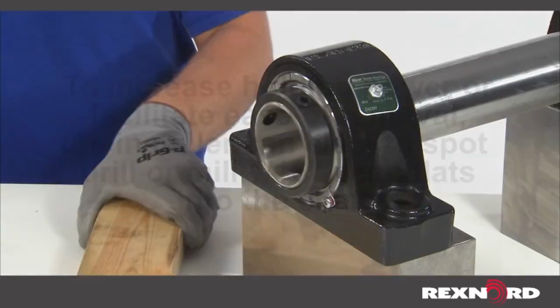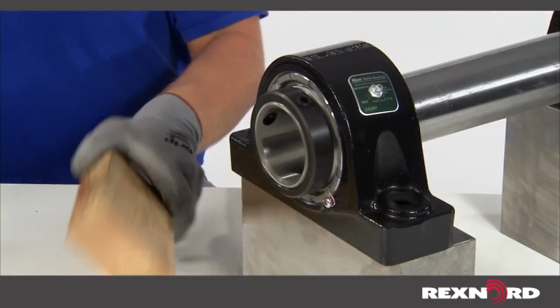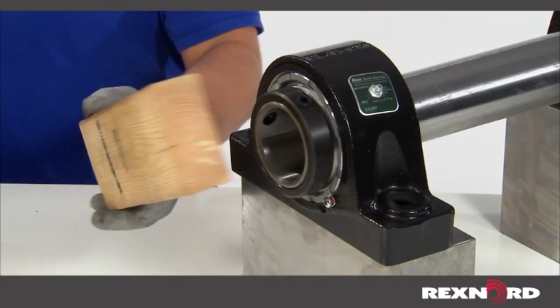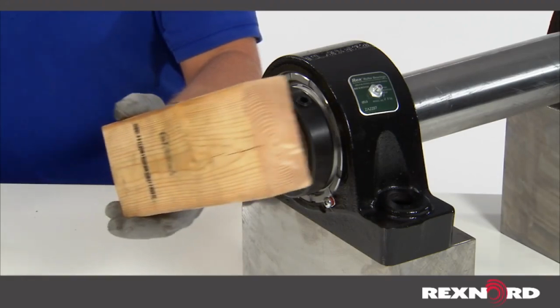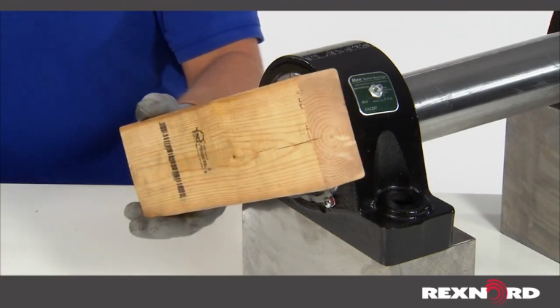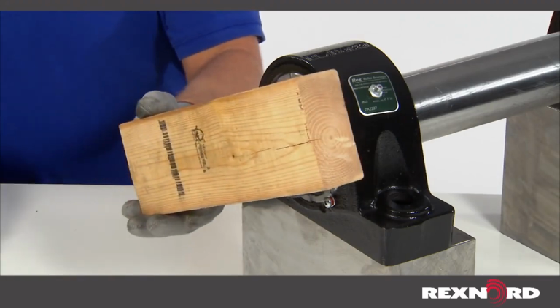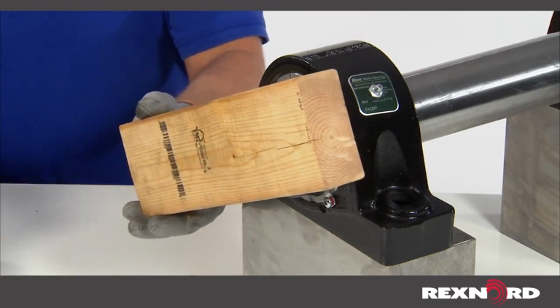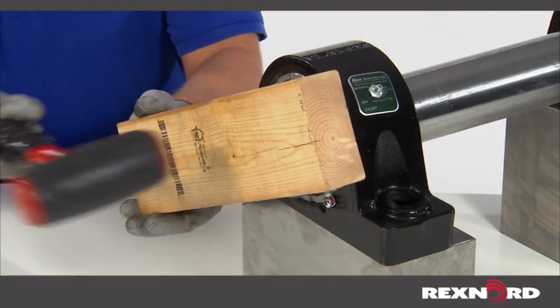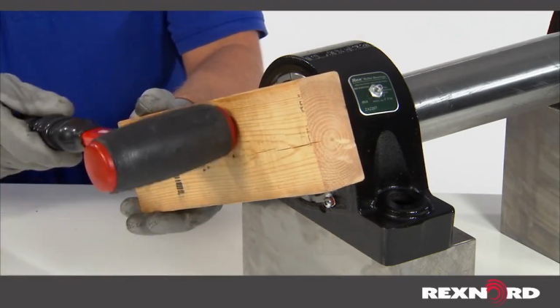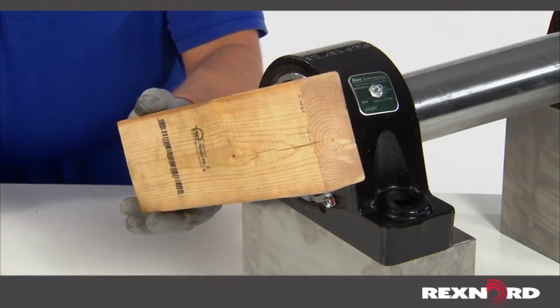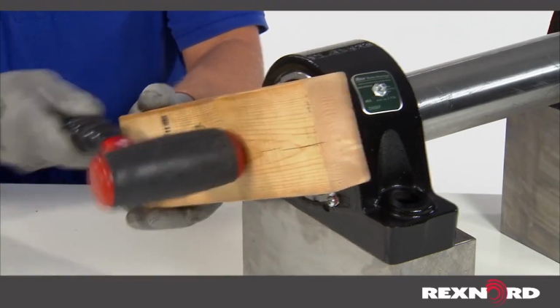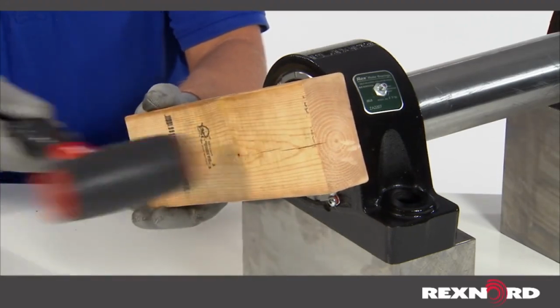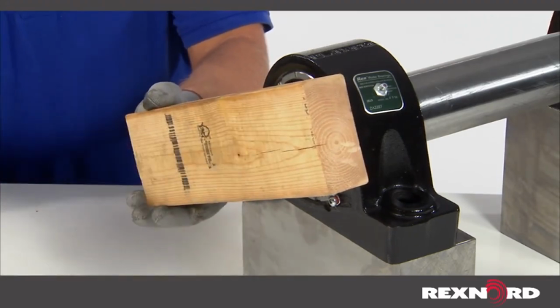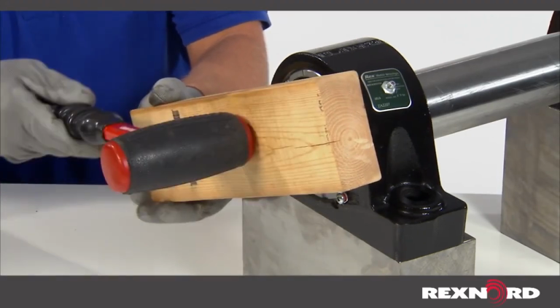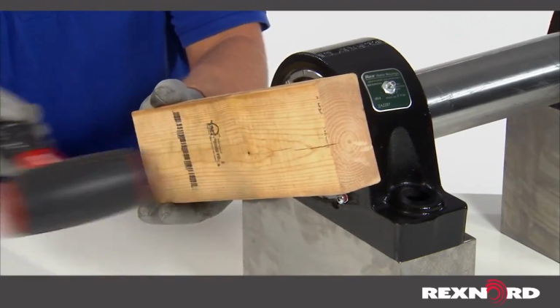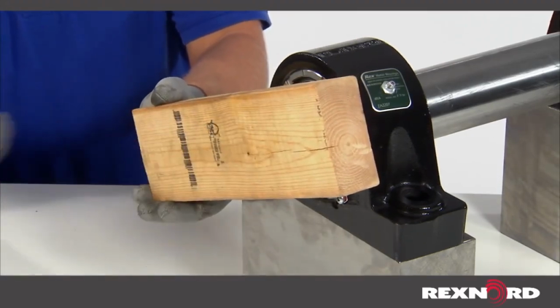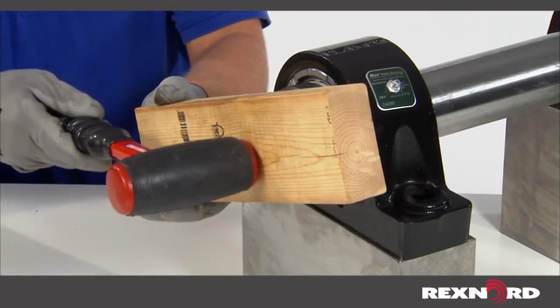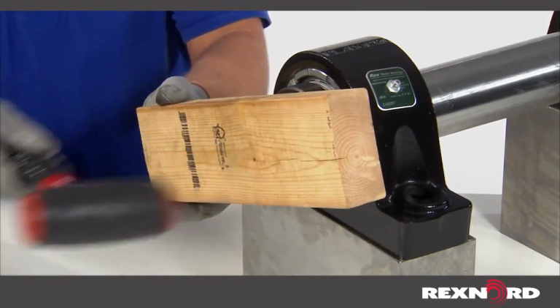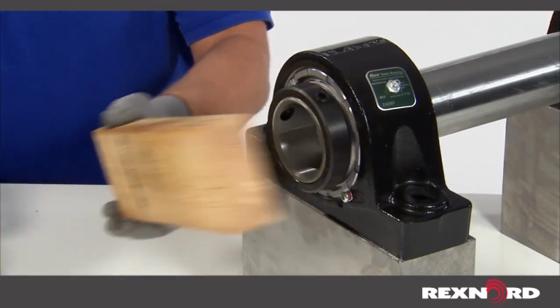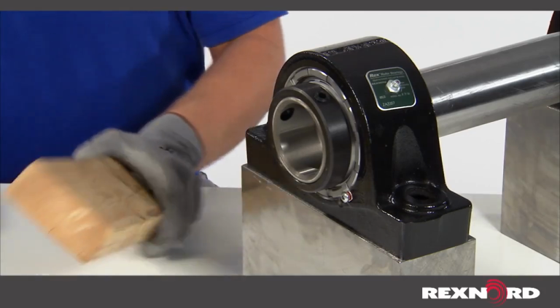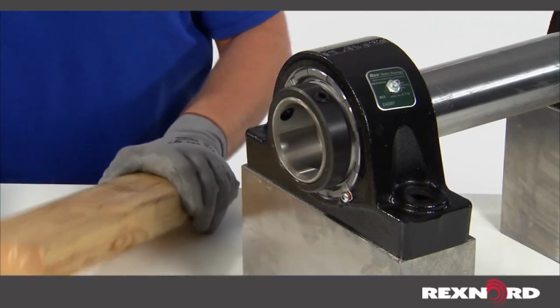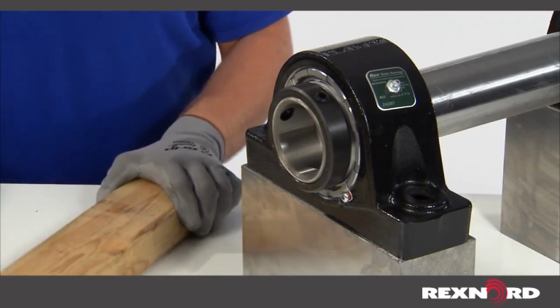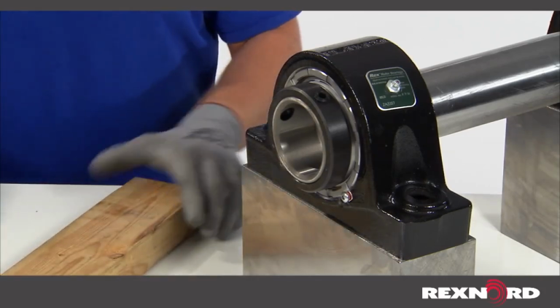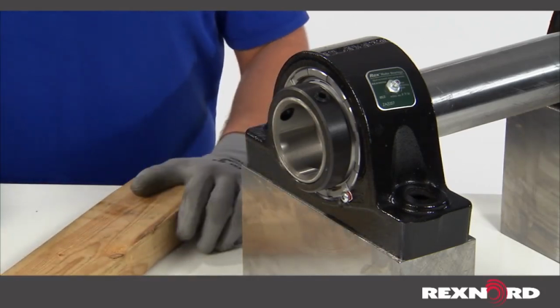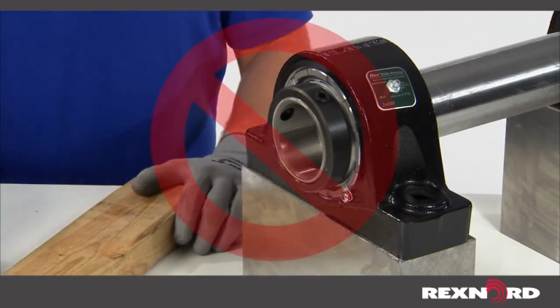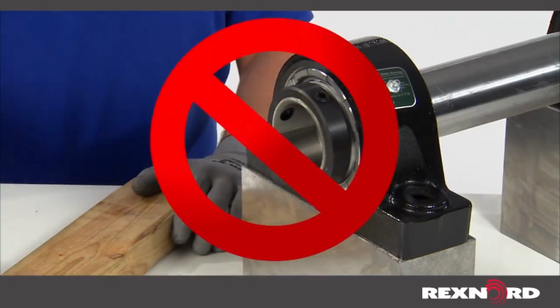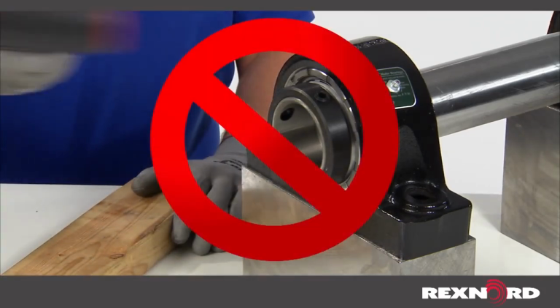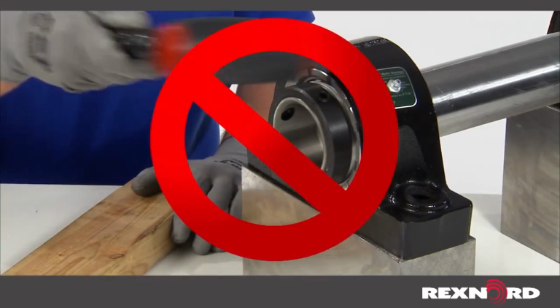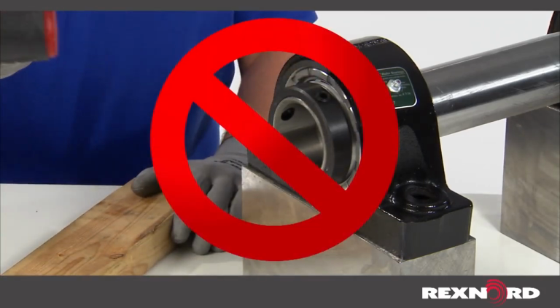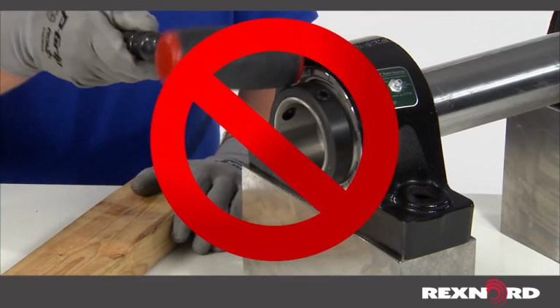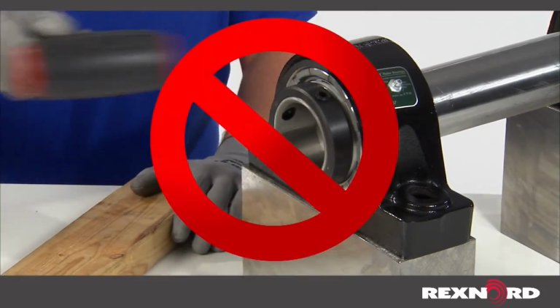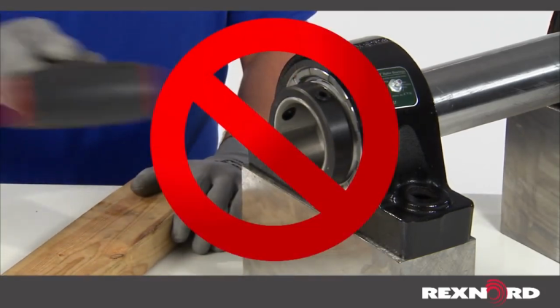If it is necessary to tap or press units on the shaft, use a hardwood block, soft steel bar, or tube against the inner ring. Do not strike or exert pressure on the housing or seals.